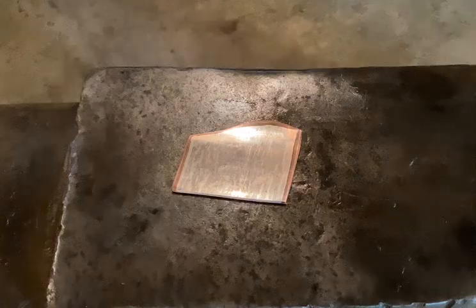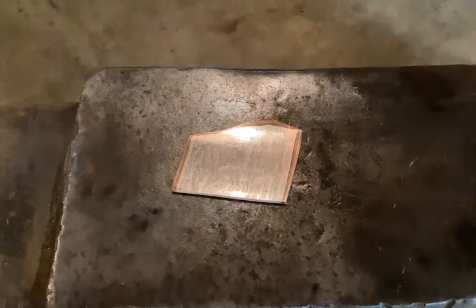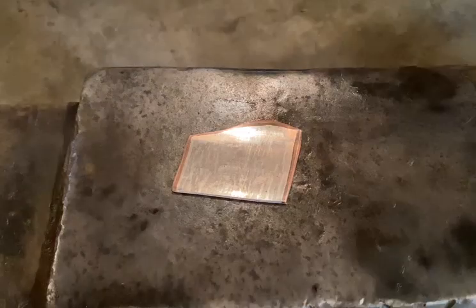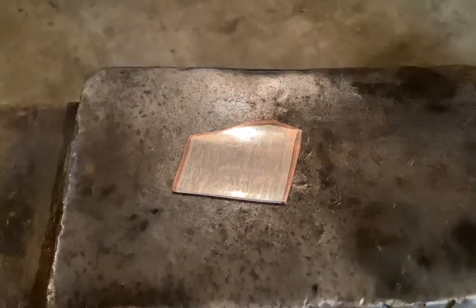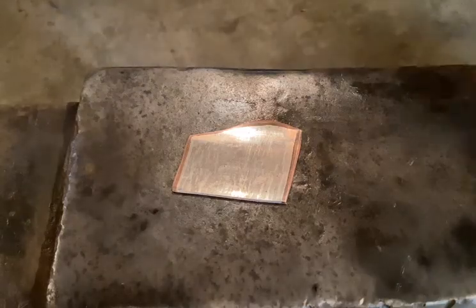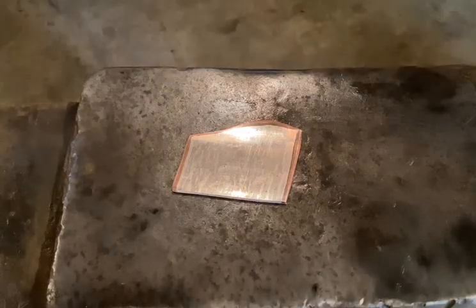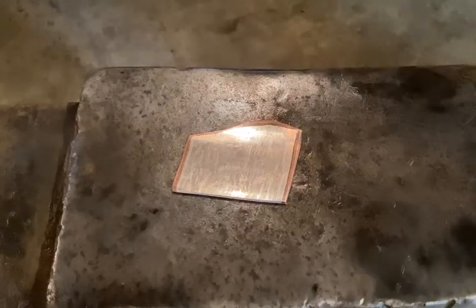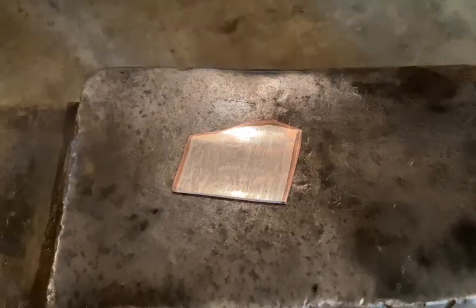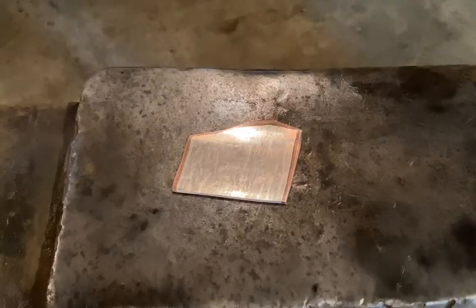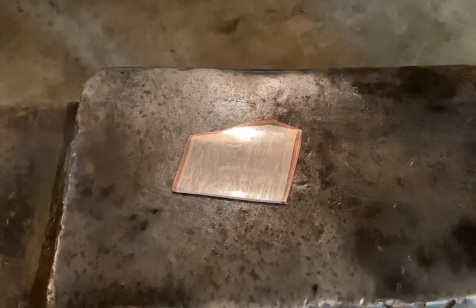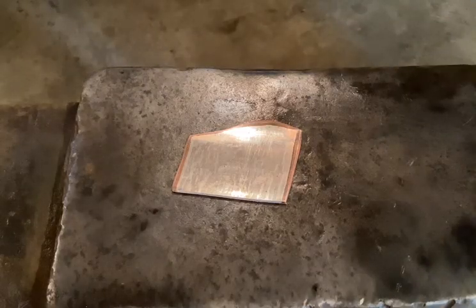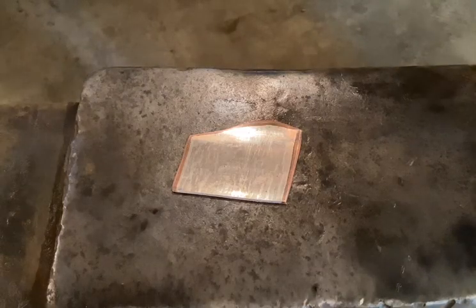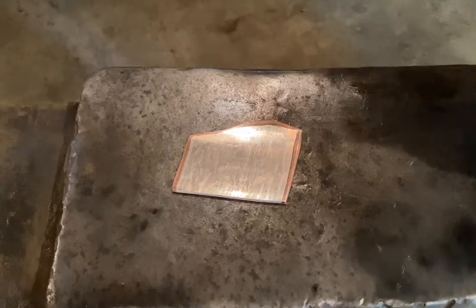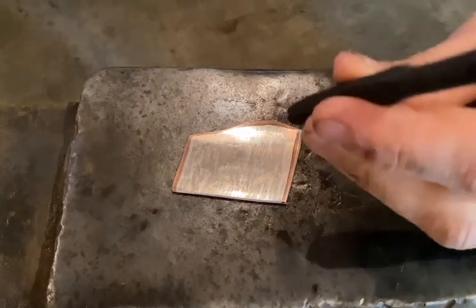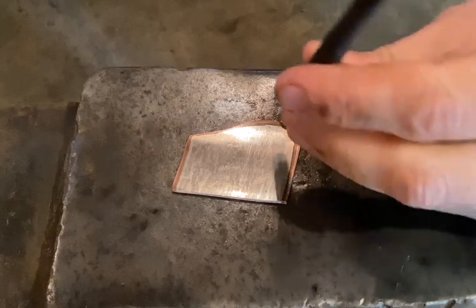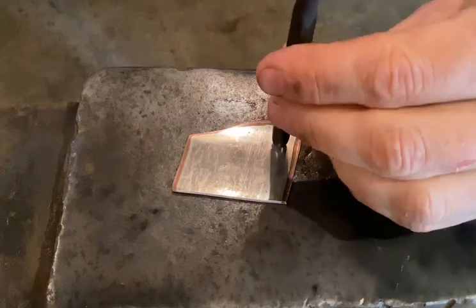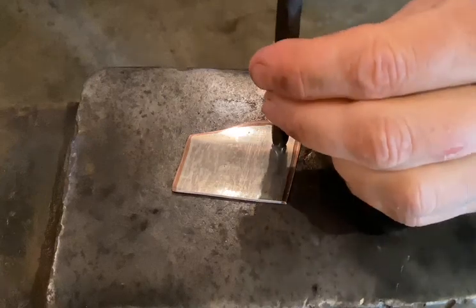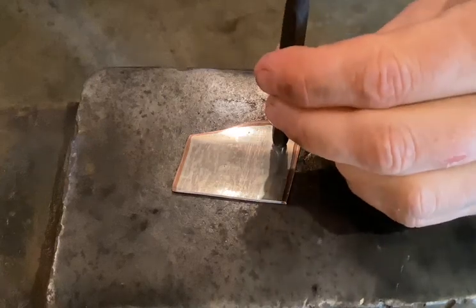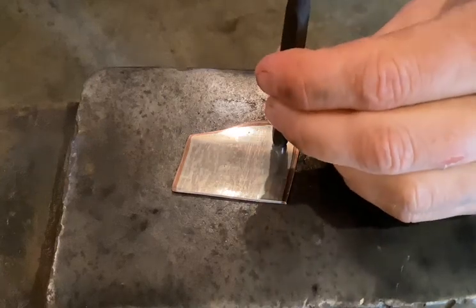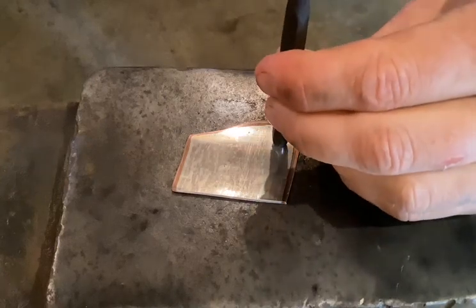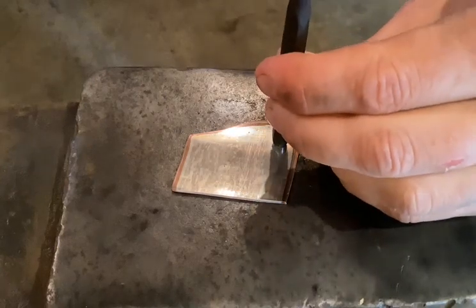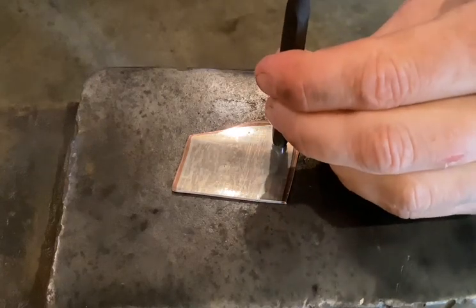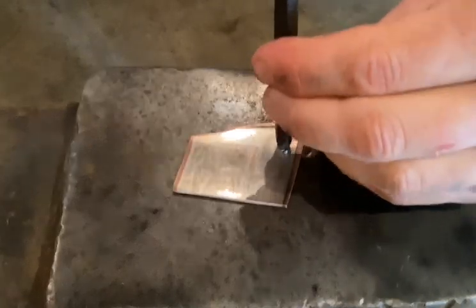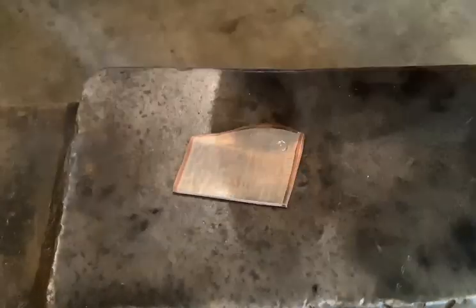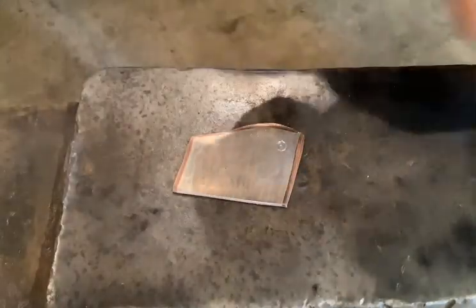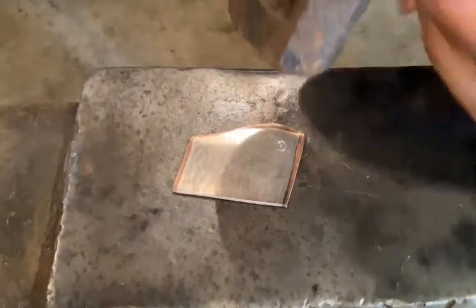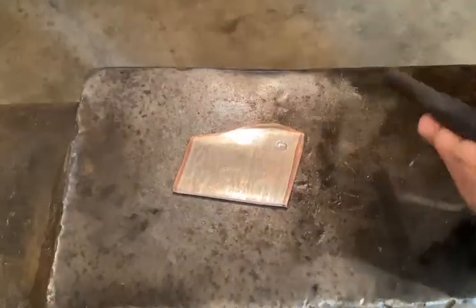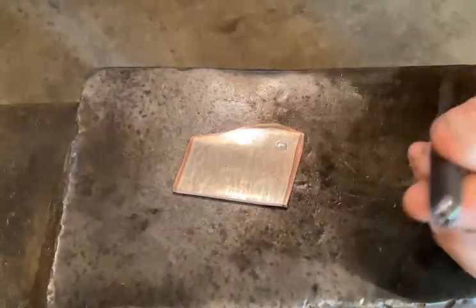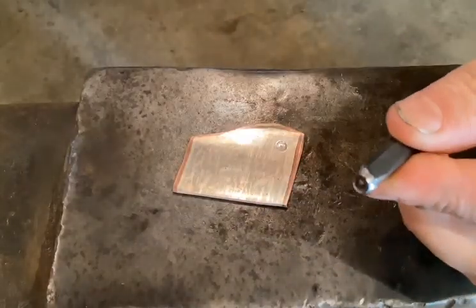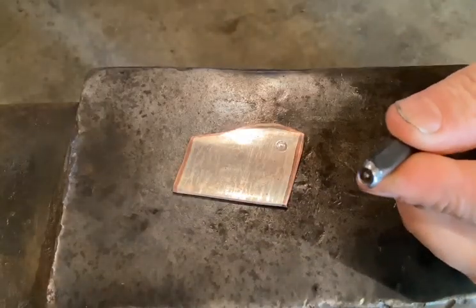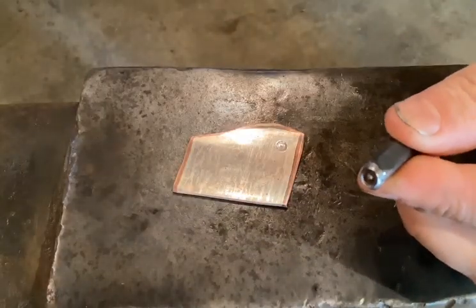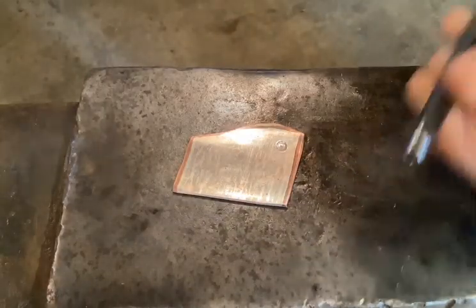Okay, so we're going to do some light texturing on the smoky mokume. Take our chisel — so that's our chisel face.